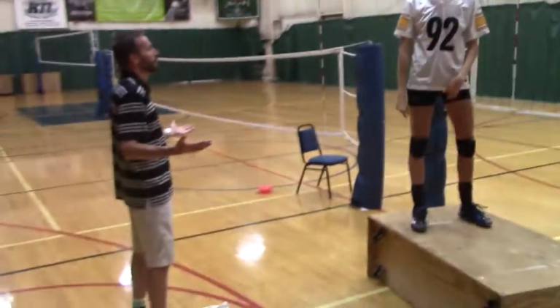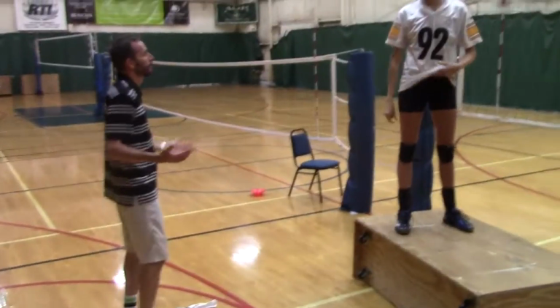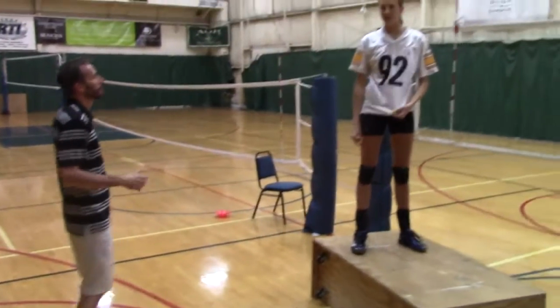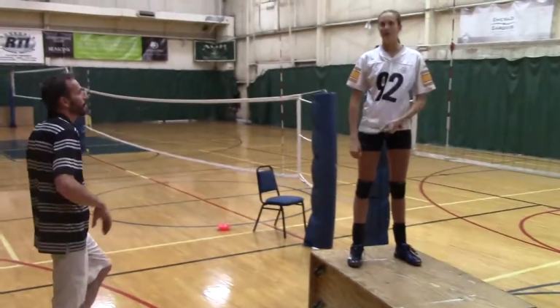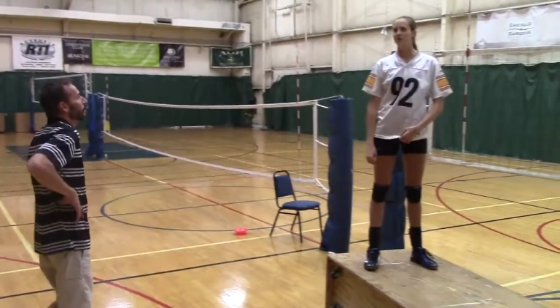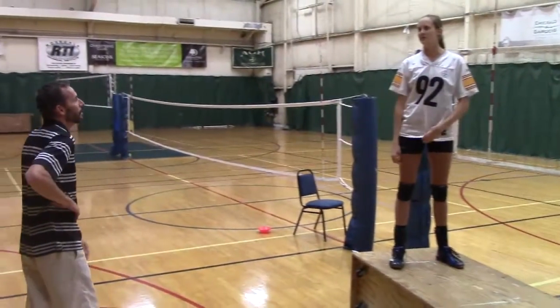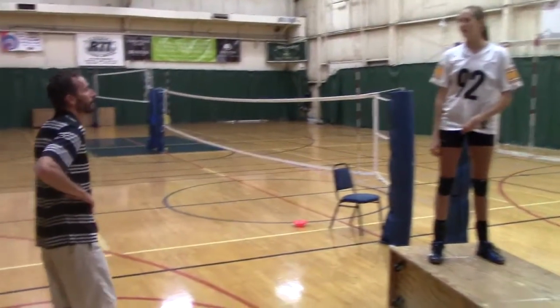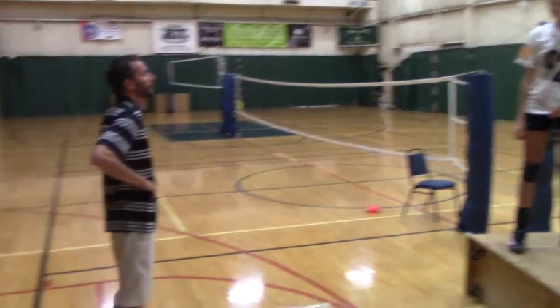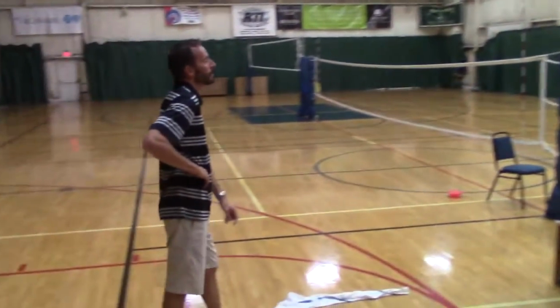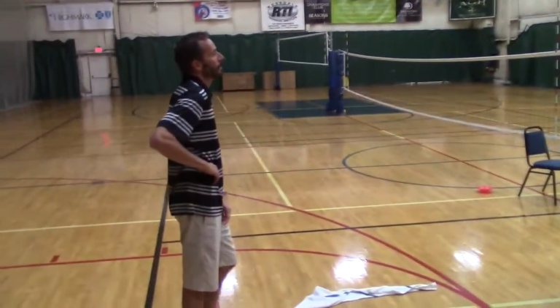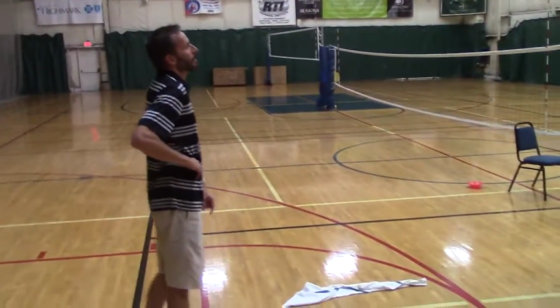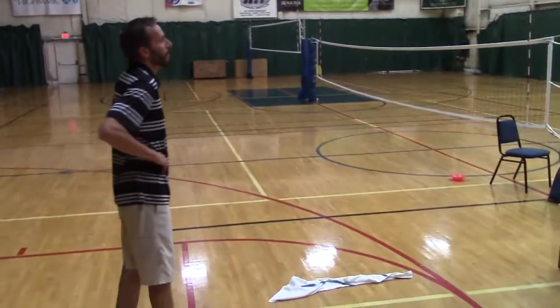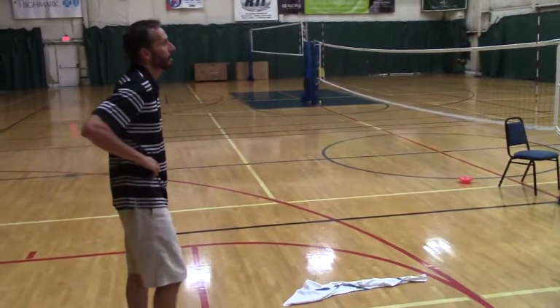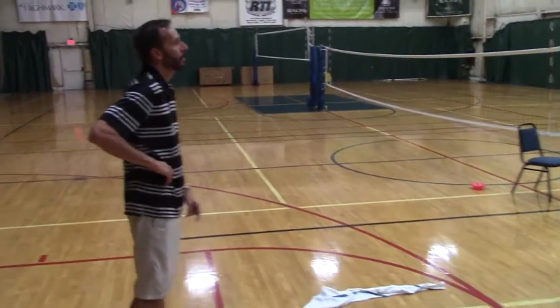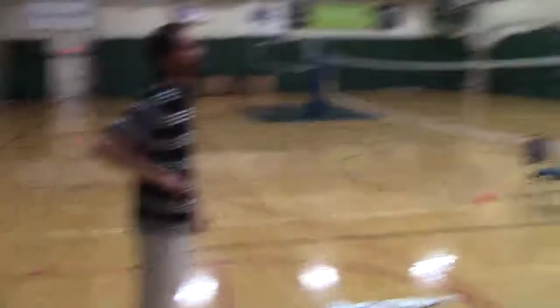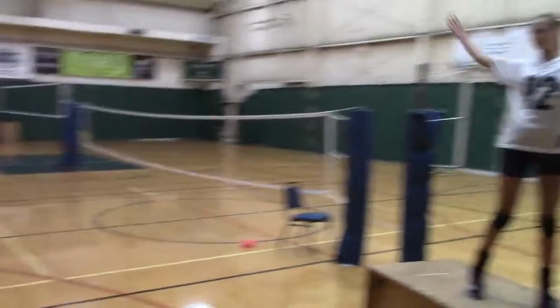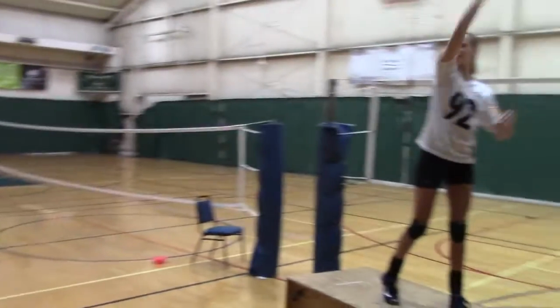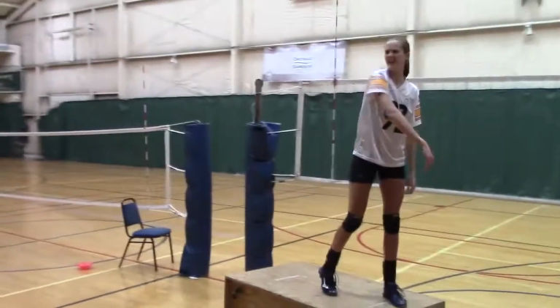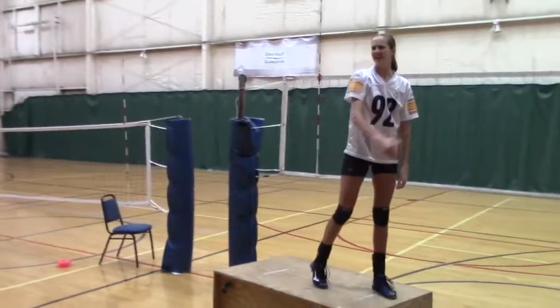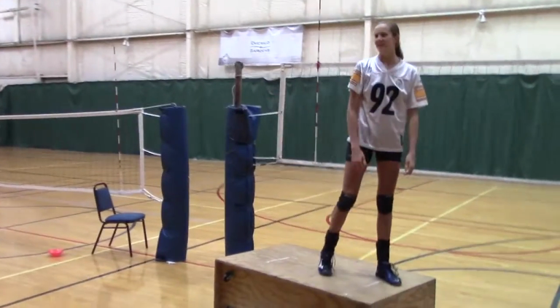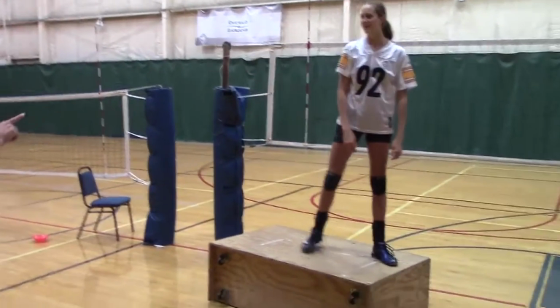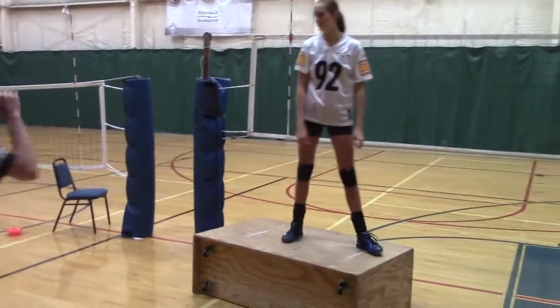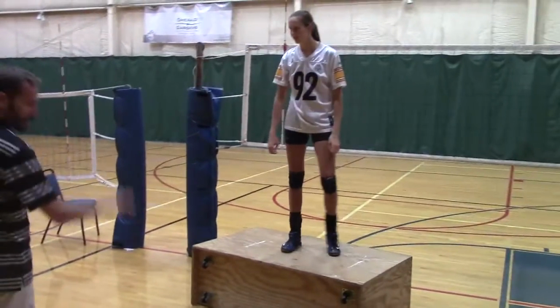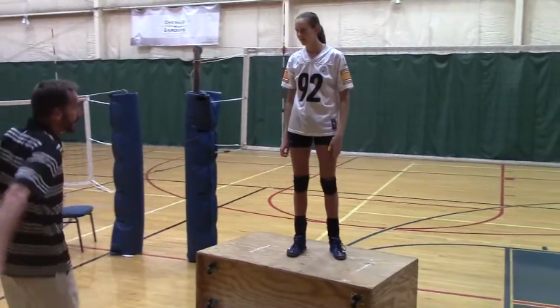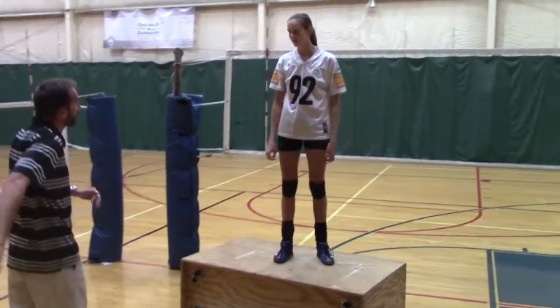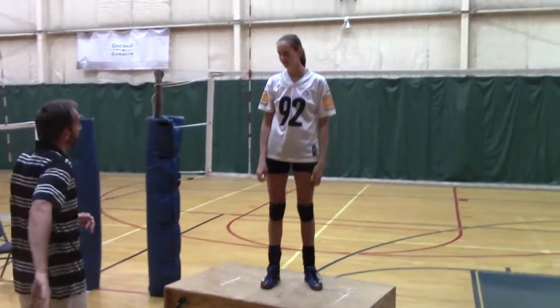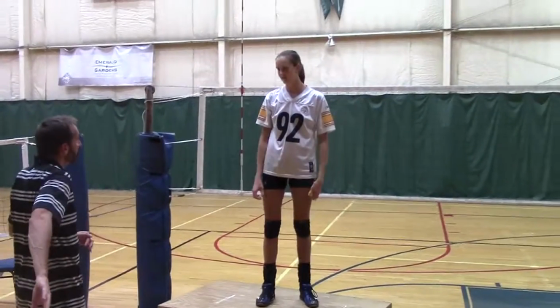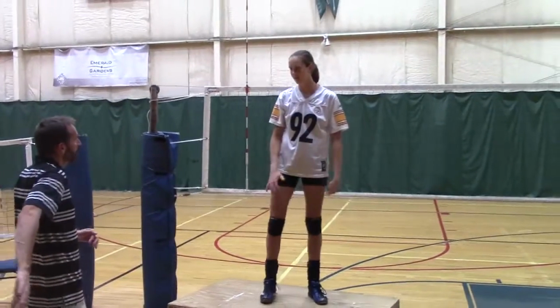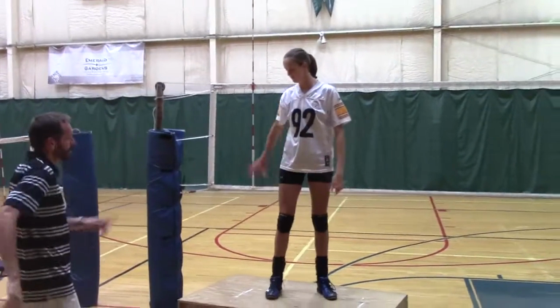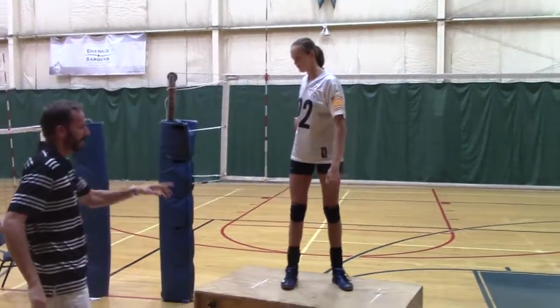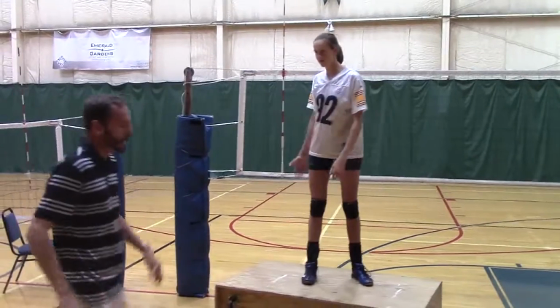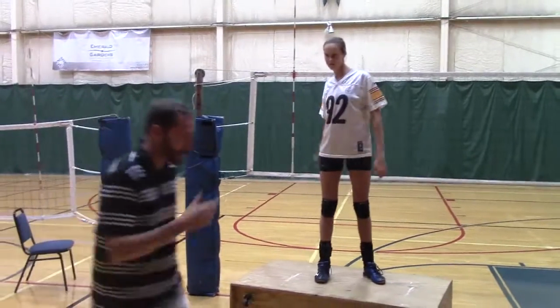She was trying — my coach was trying to tell me the other day — like when I do my approach, I was doing like a windmill. Yeah, well that's funny. When you started, you had your hand here. Okay. So the next step is this, and we're going to have you do this some more. You've got to break it down.